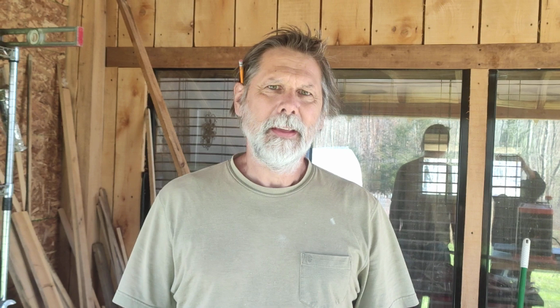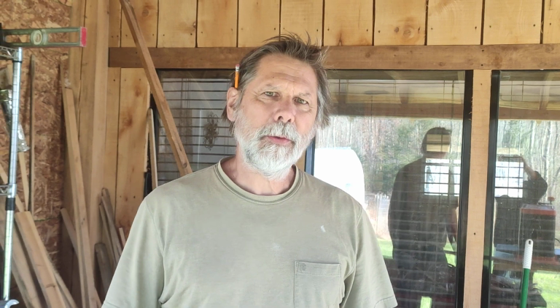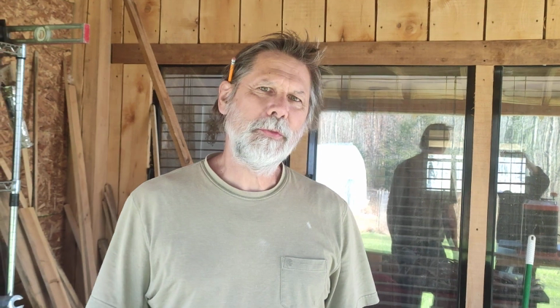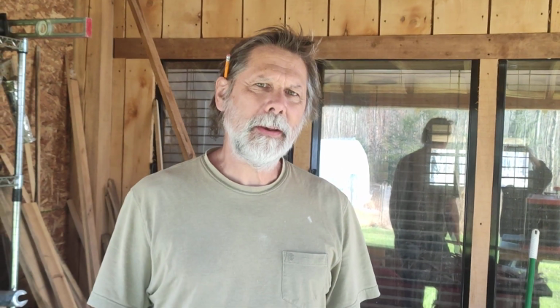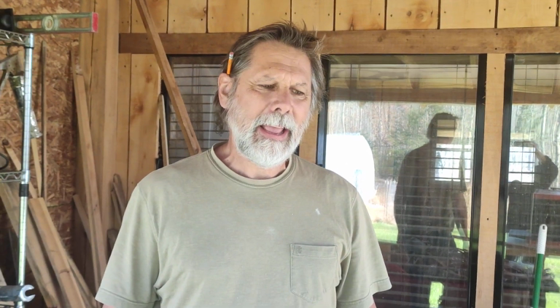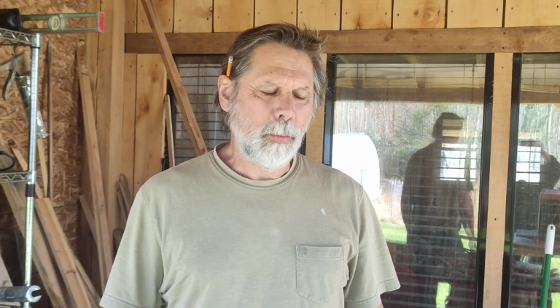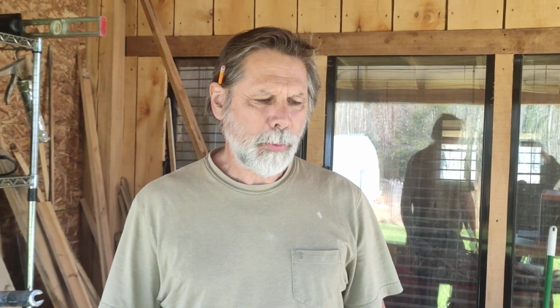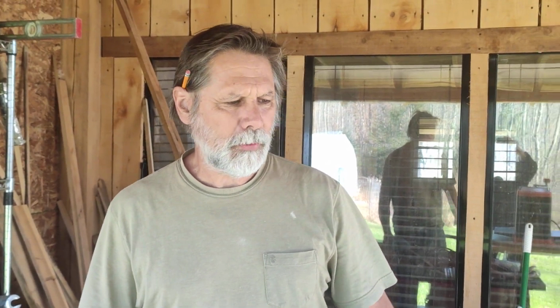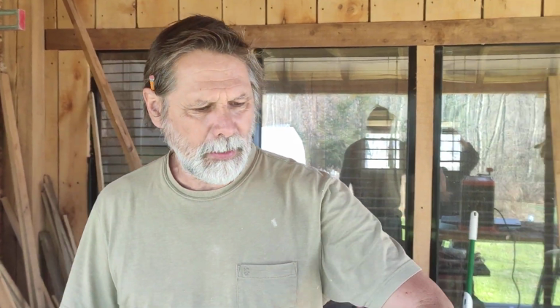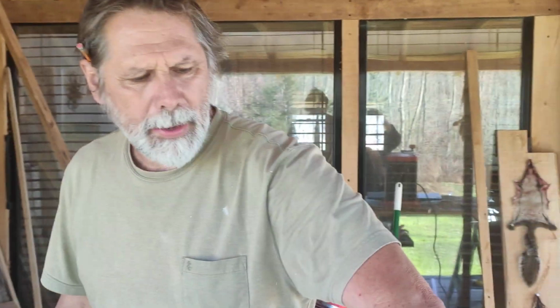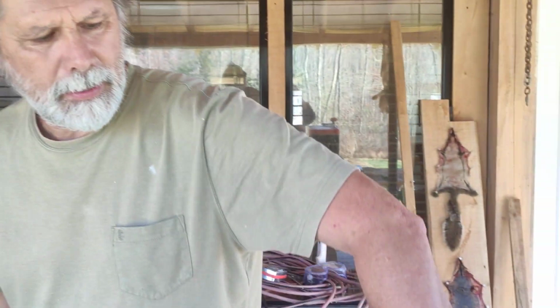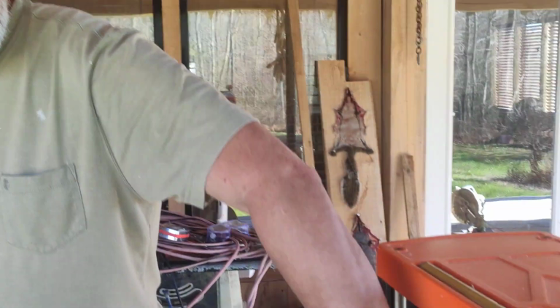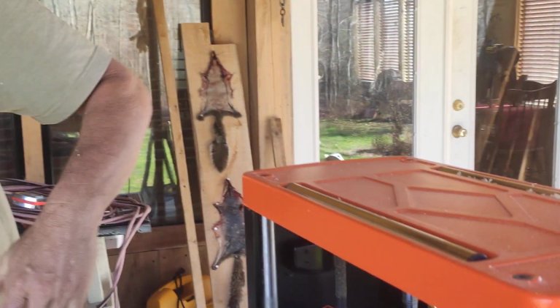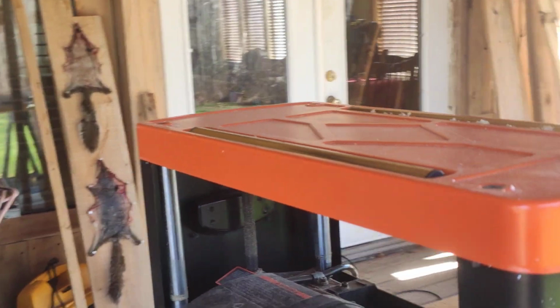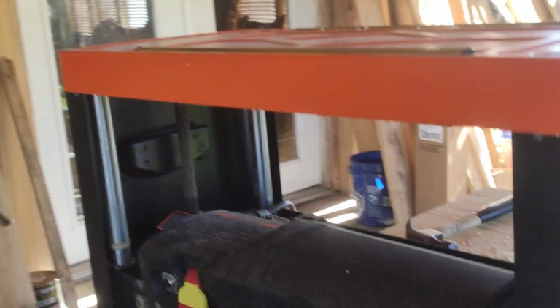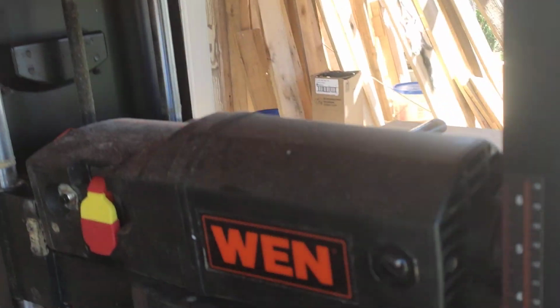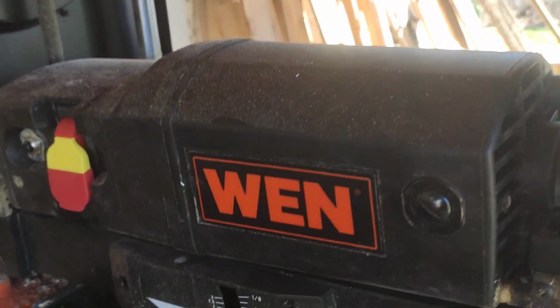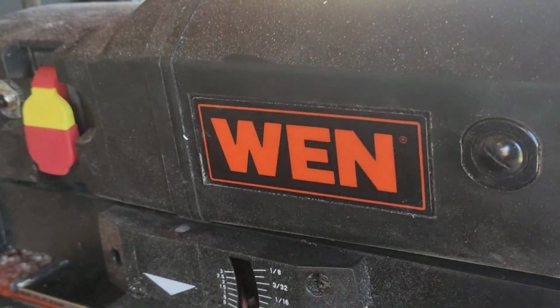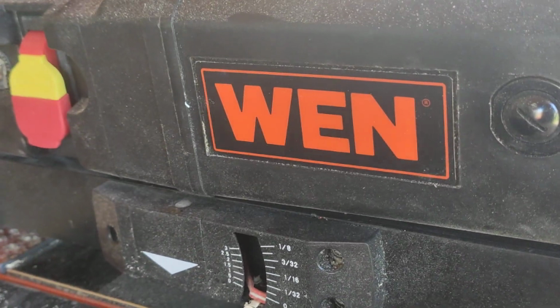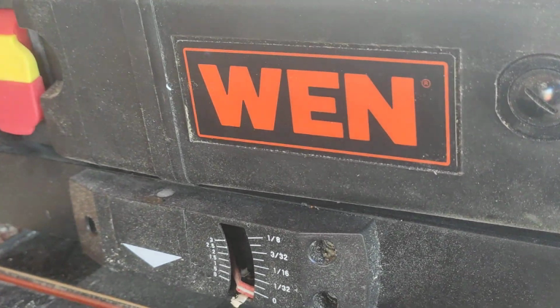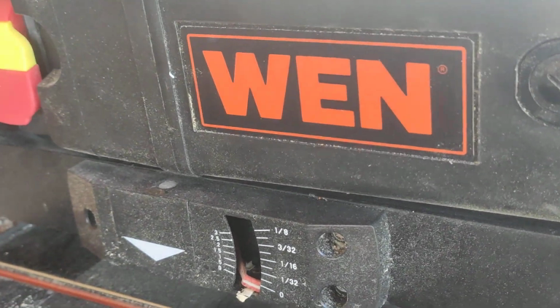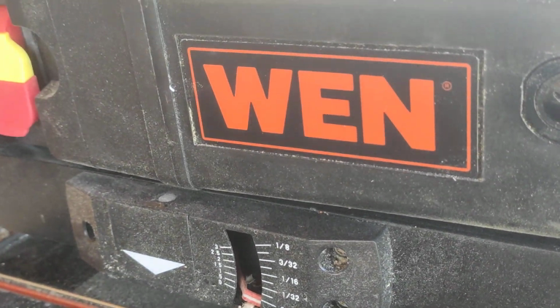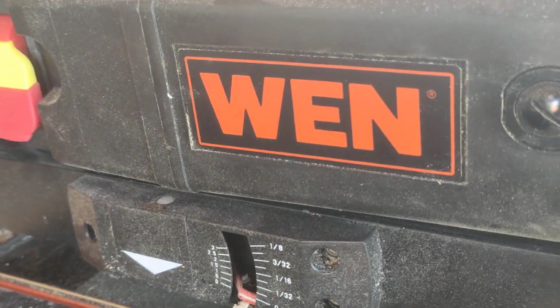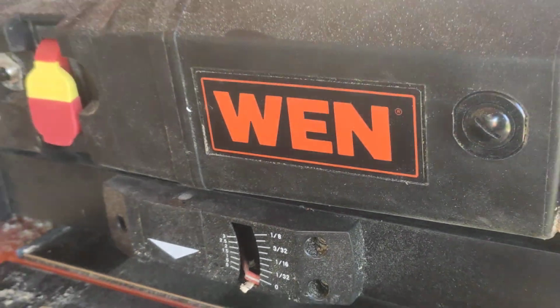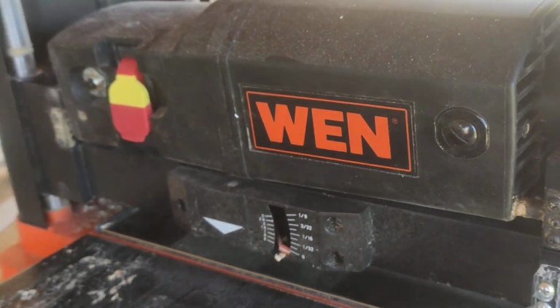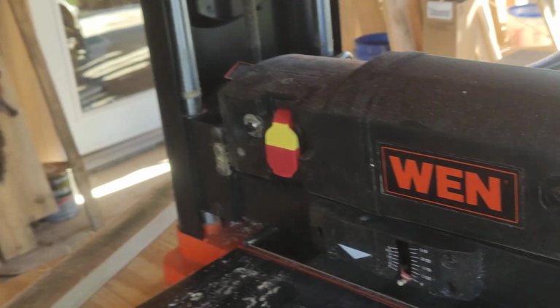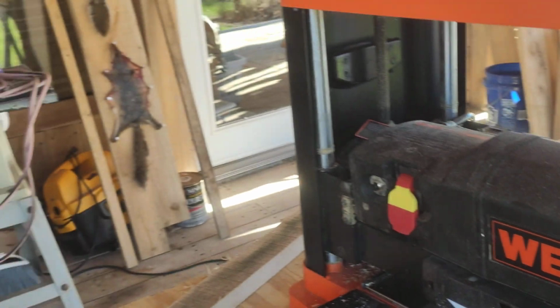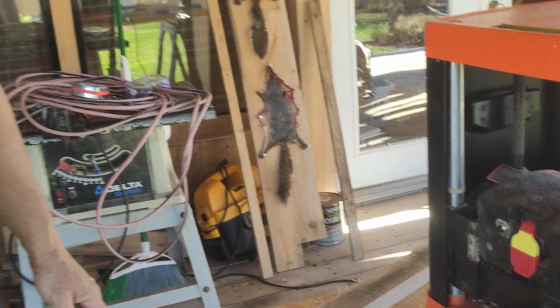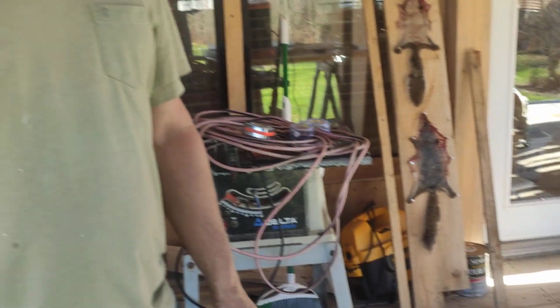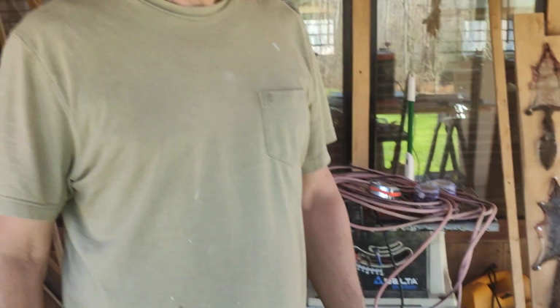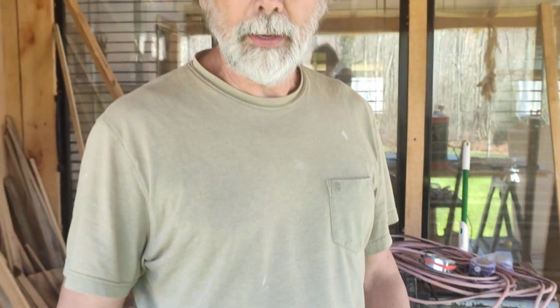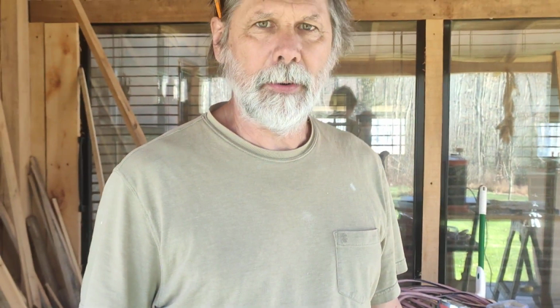Hey guys, this is John and we just purchased a WEN planer. They had two different types — a two-blade planer and a three-blade planer. We purchased the three-blade planer.